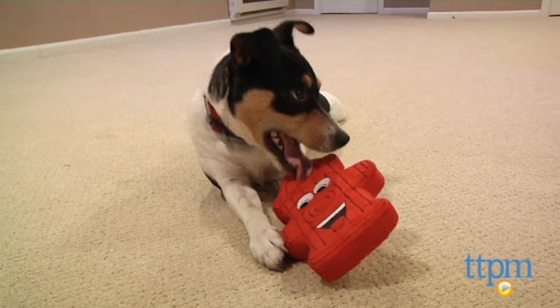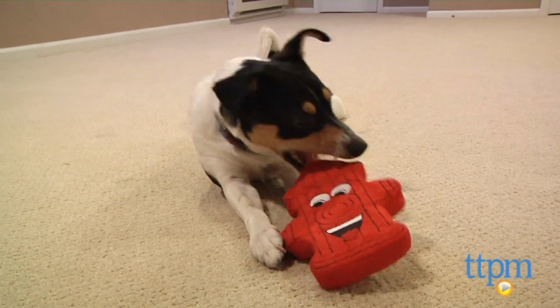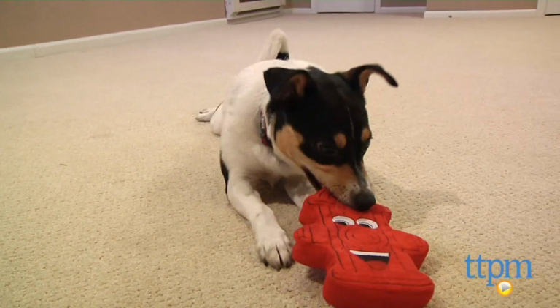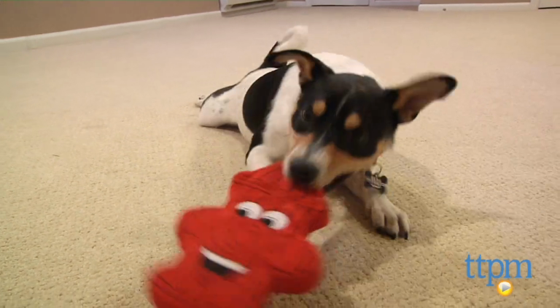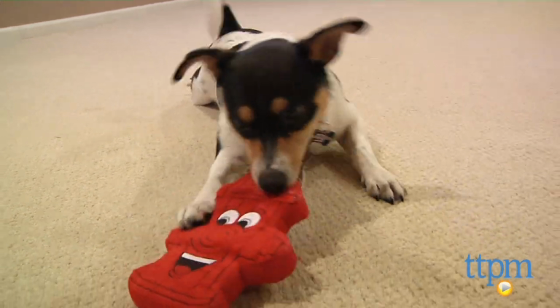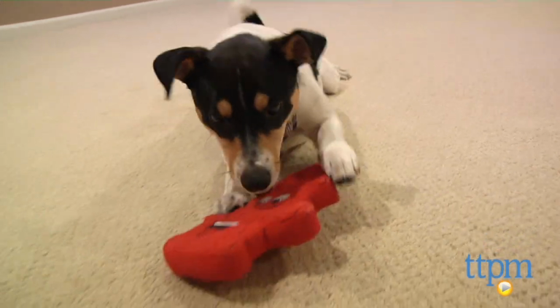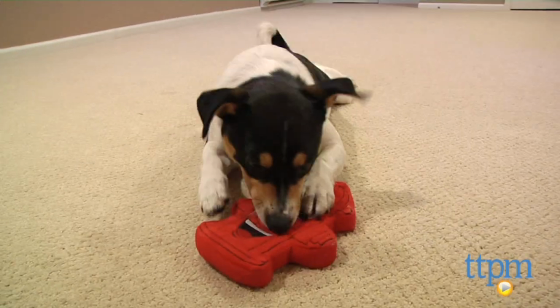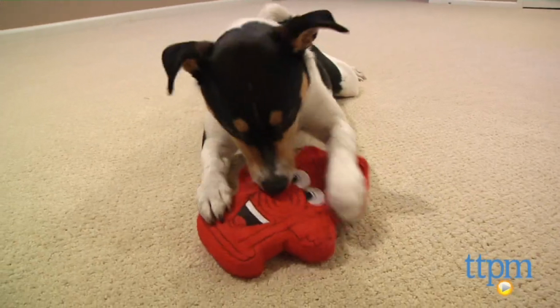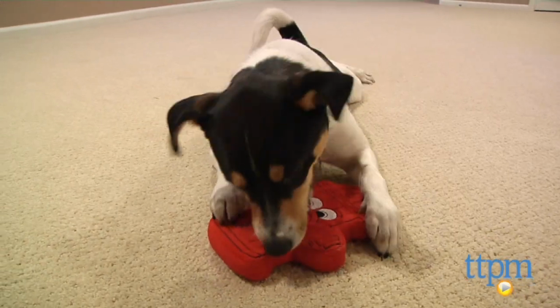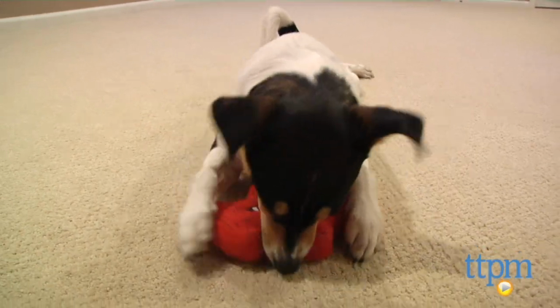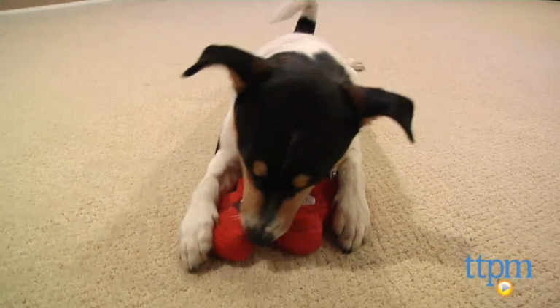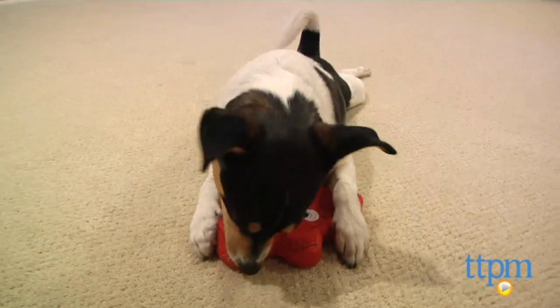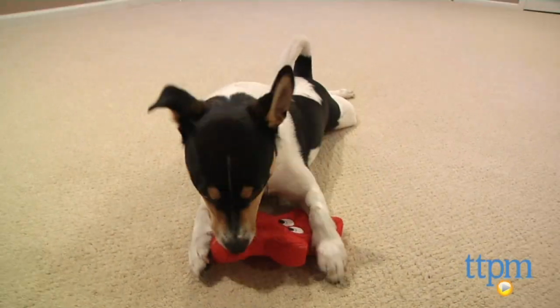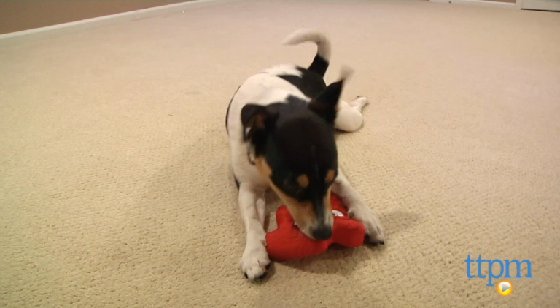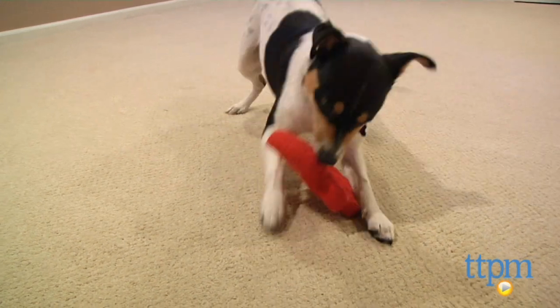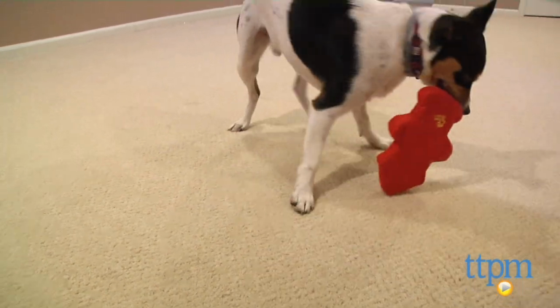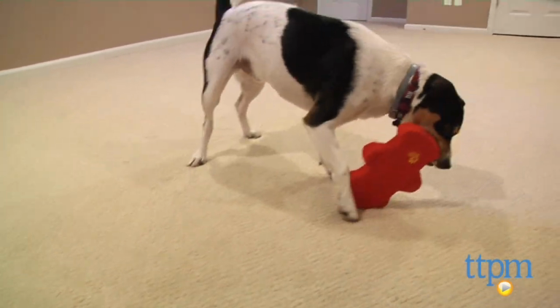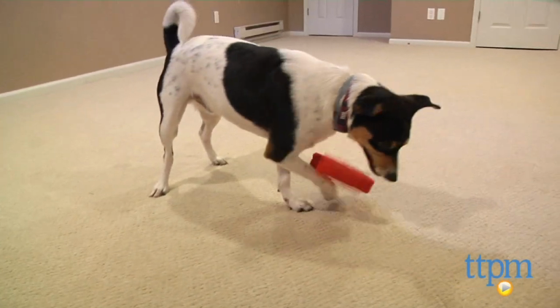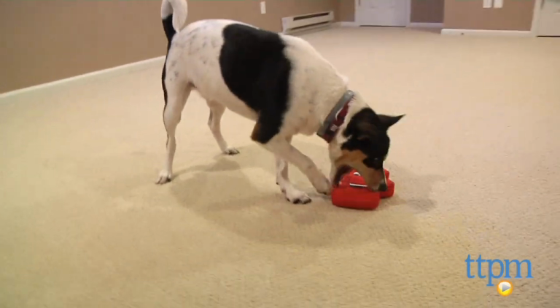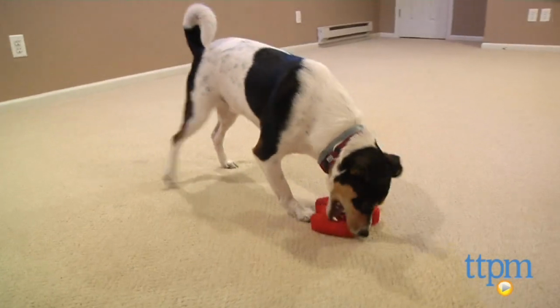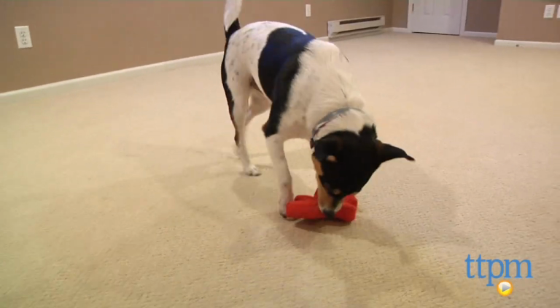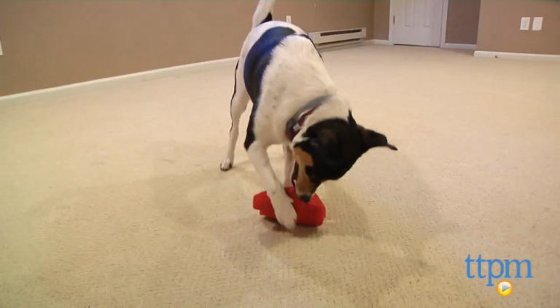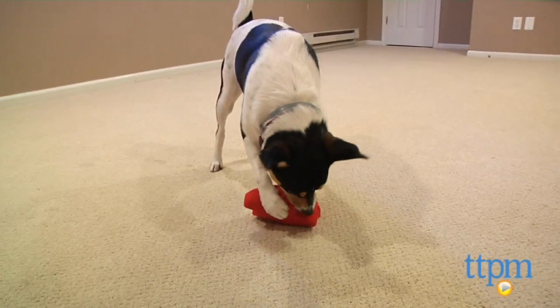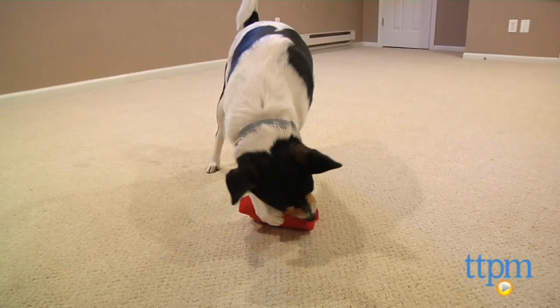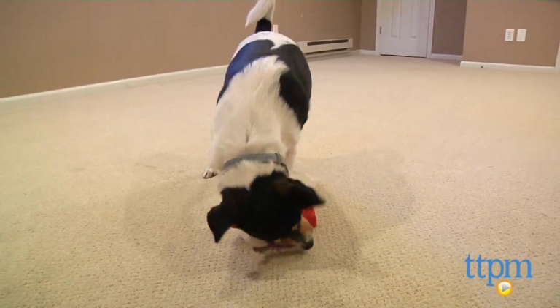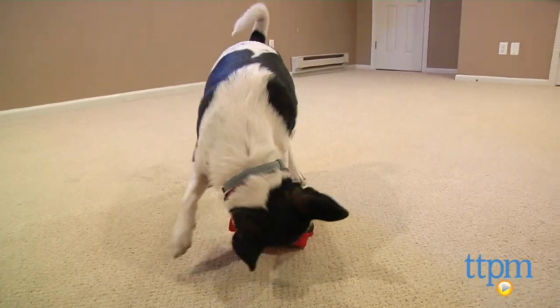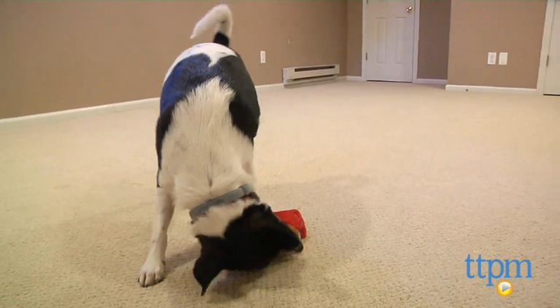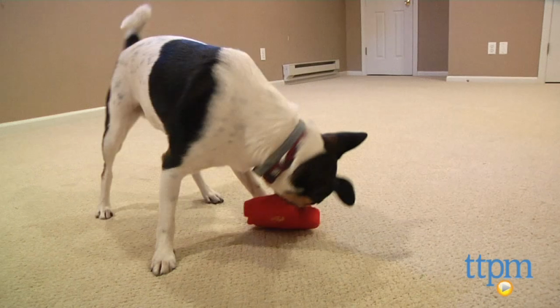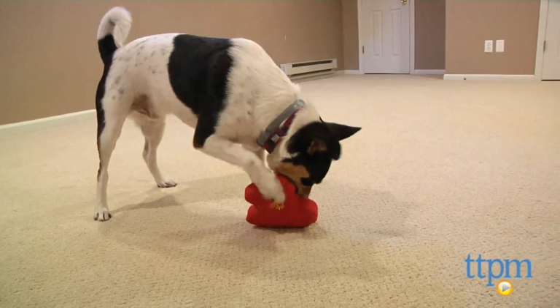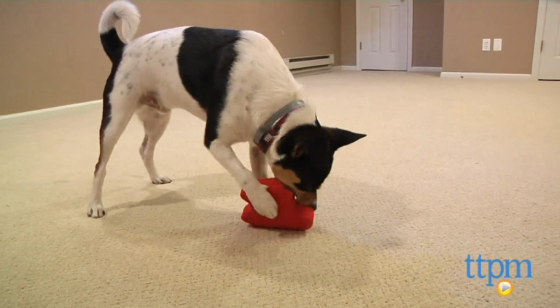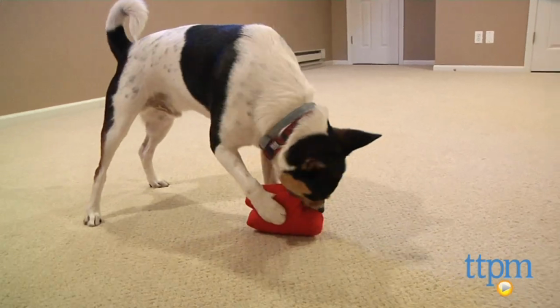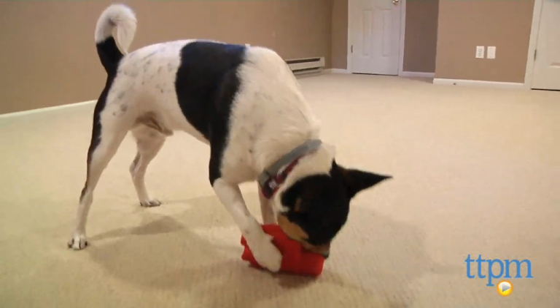That means your family, both human and canine, can enjoy playing with this toy in pools, lakes and ponds. Harry is machine washable, so when he gets a little rundown looking, just pop him in for a soak and he's as good as new.